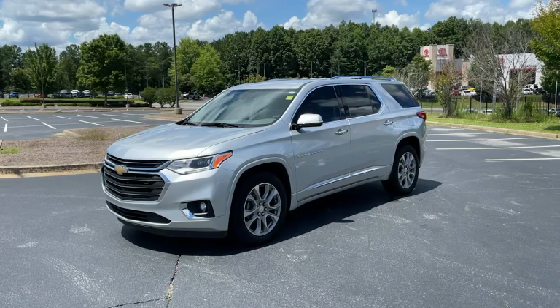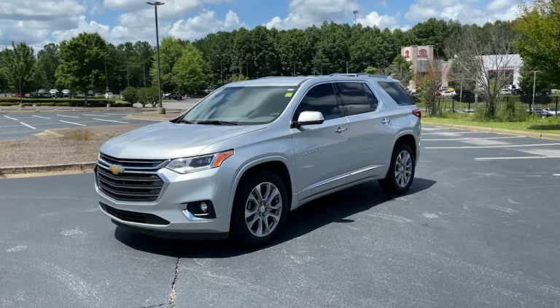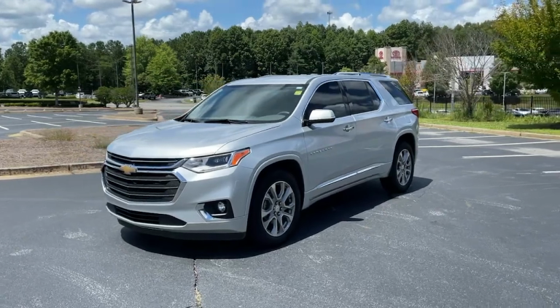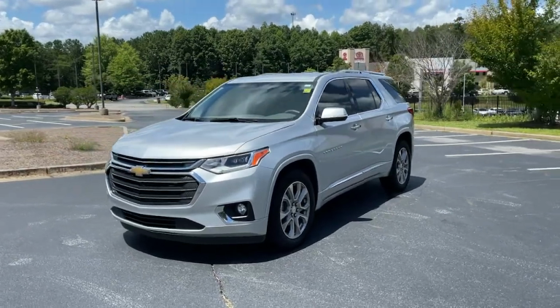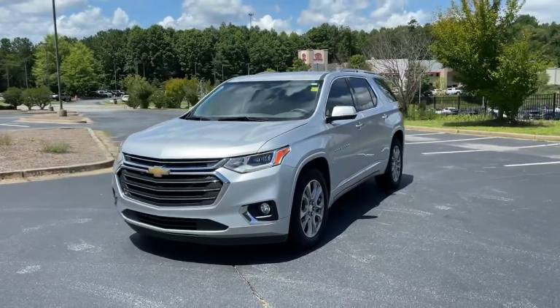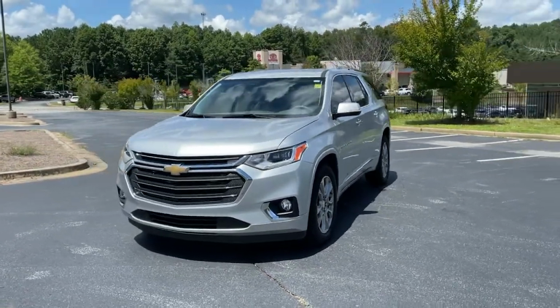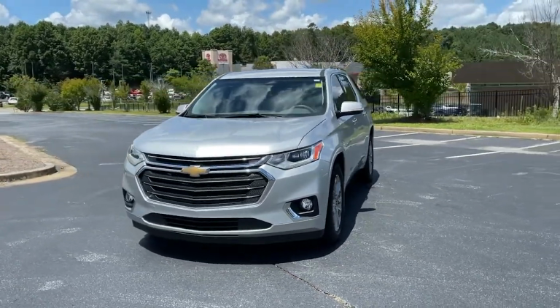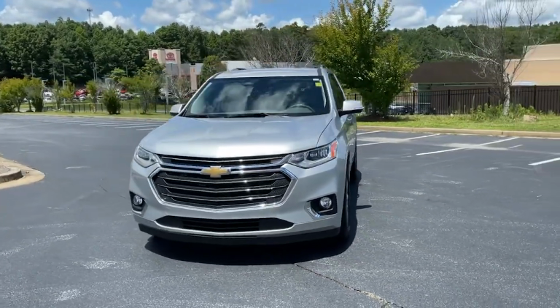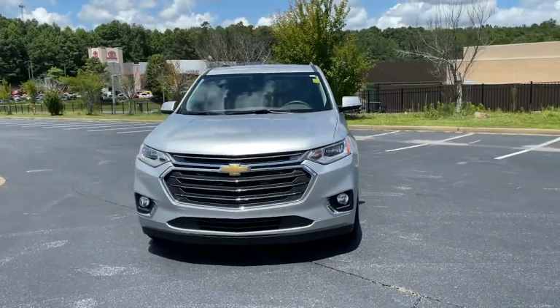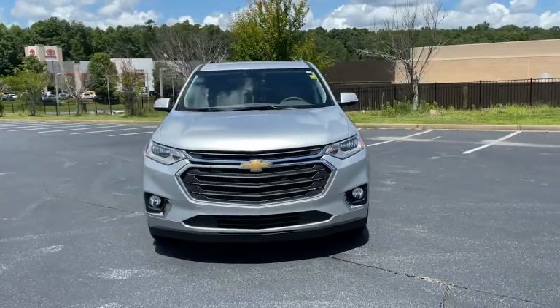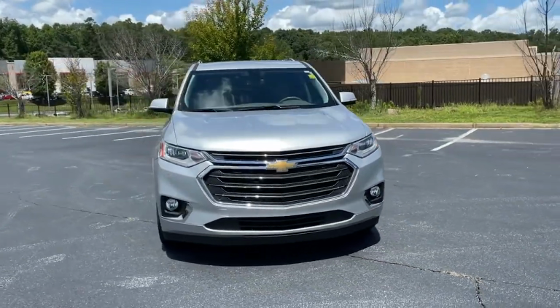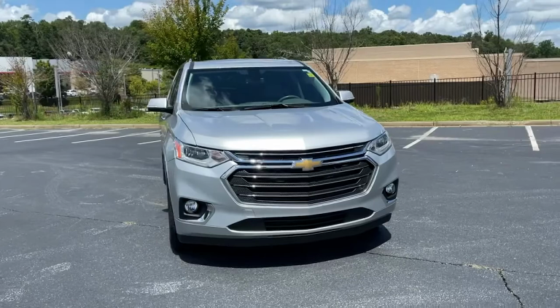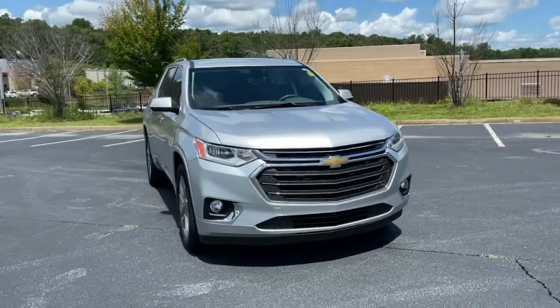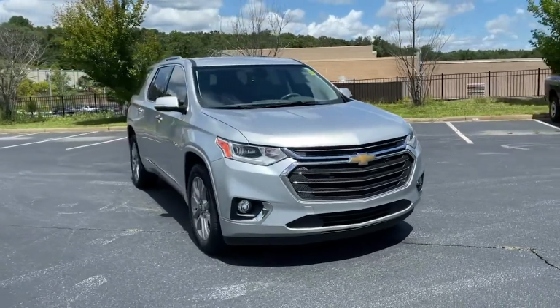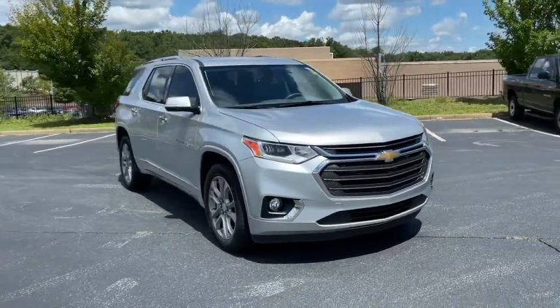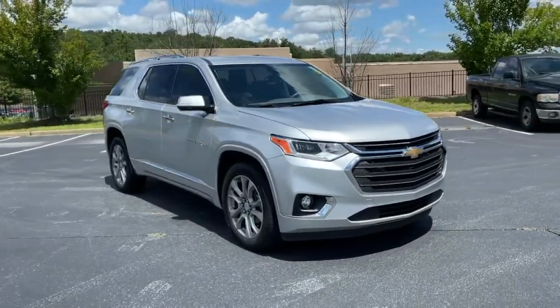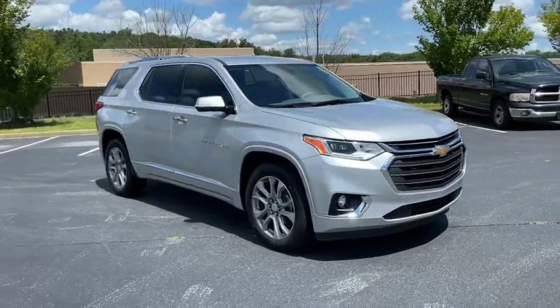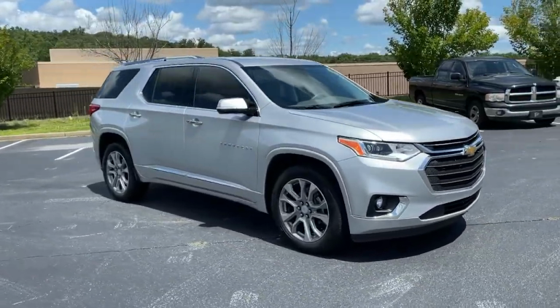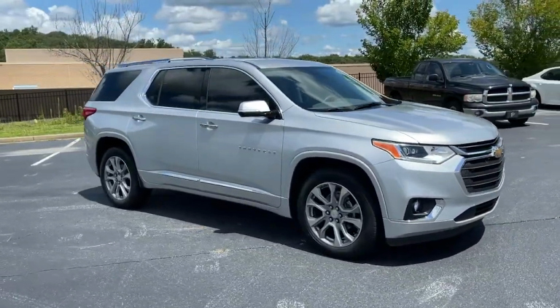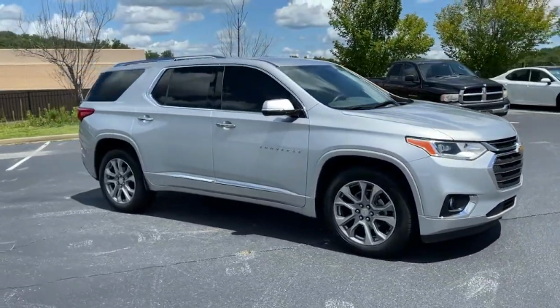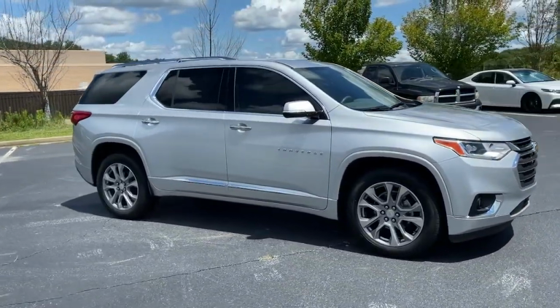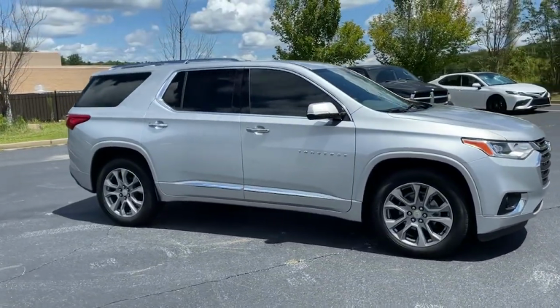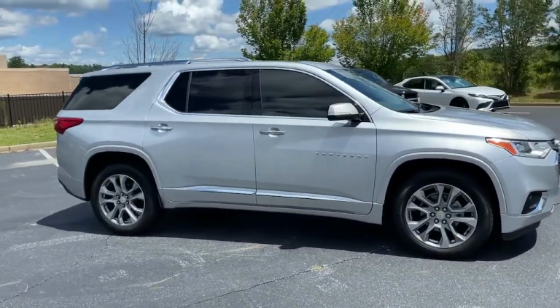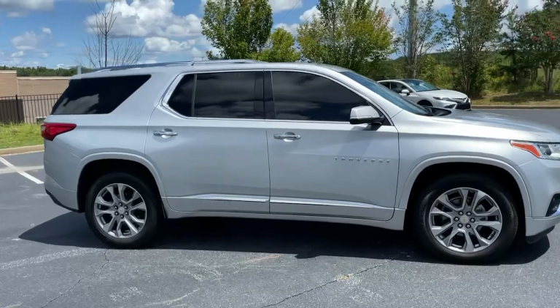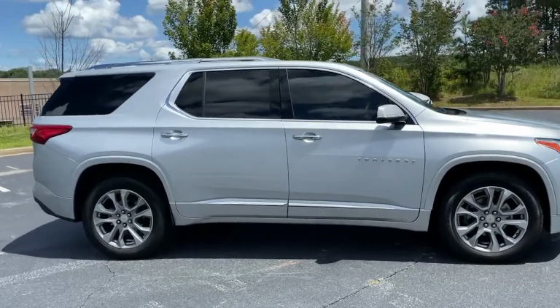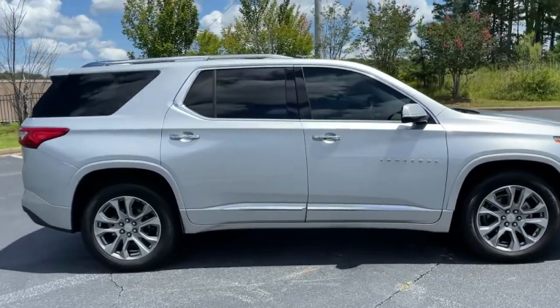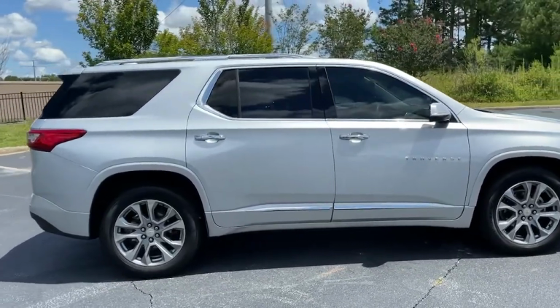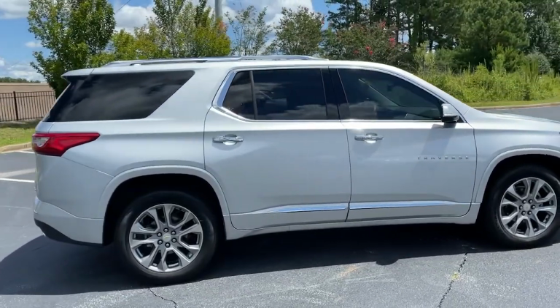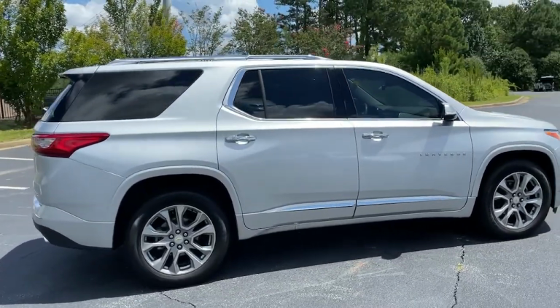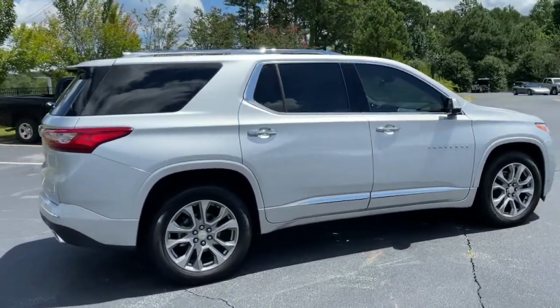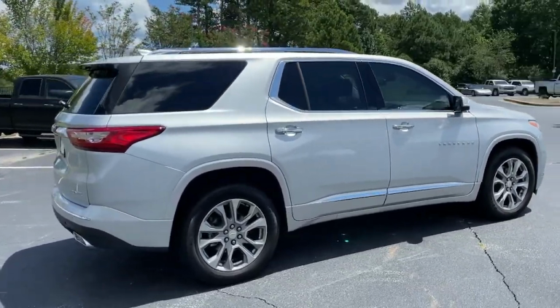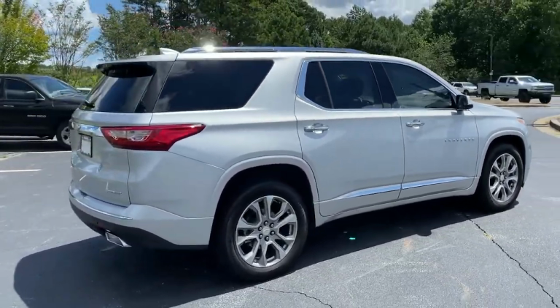Enjoy the view of this 2019 Chevrolet Traverse. With less than 30,000 miles on the odometer, this vehicle stands out from the rest. Answer the call for adventure in comfort and style in the bold, spacious Traverse.